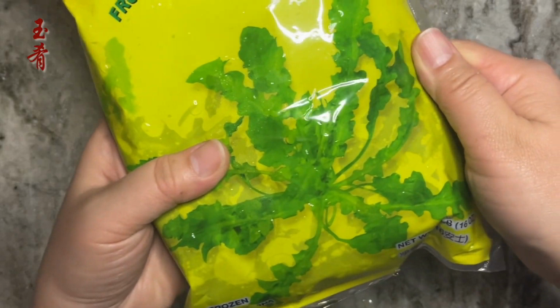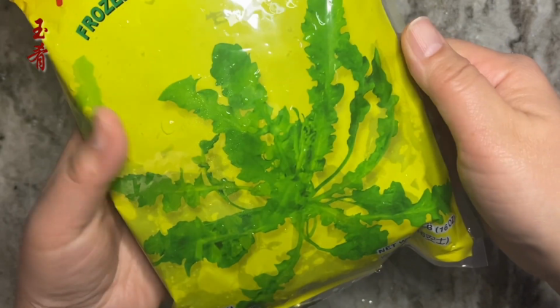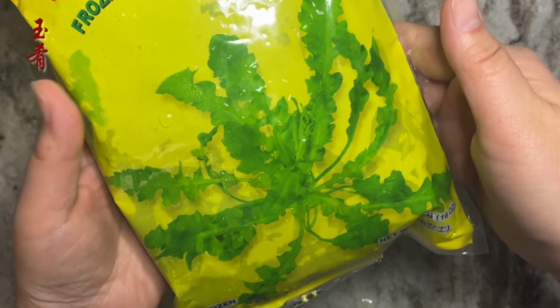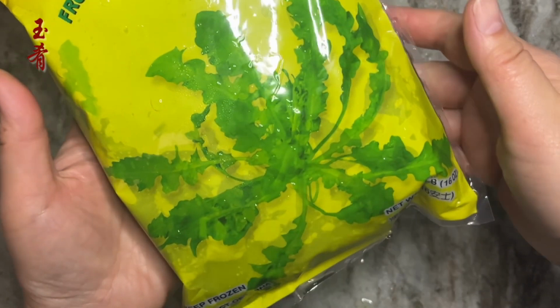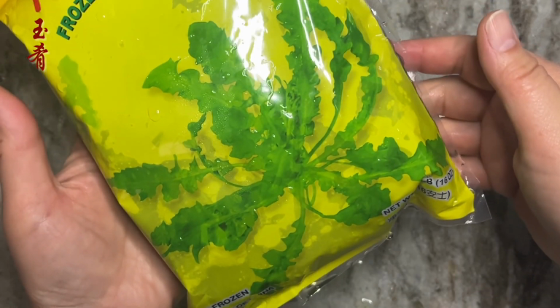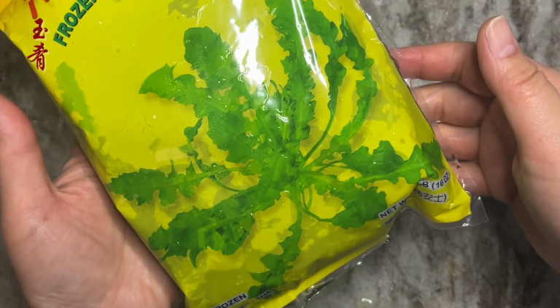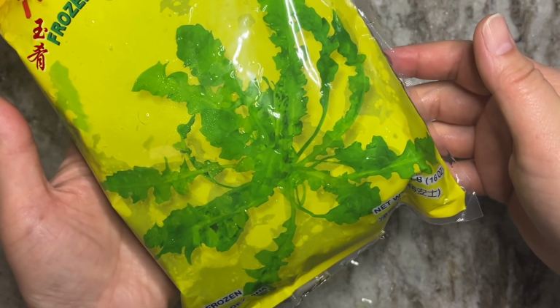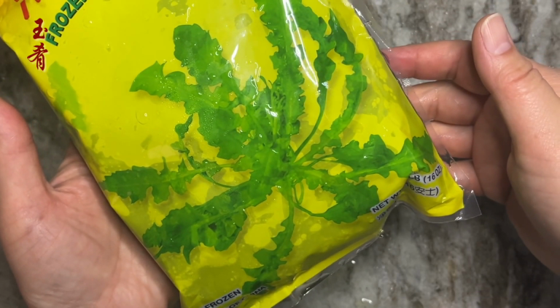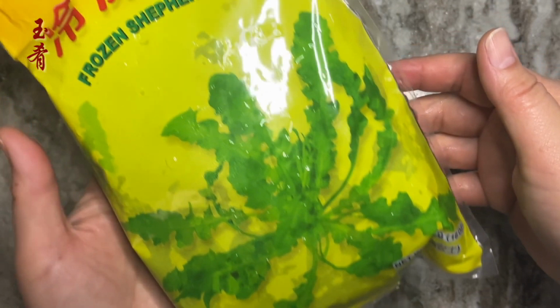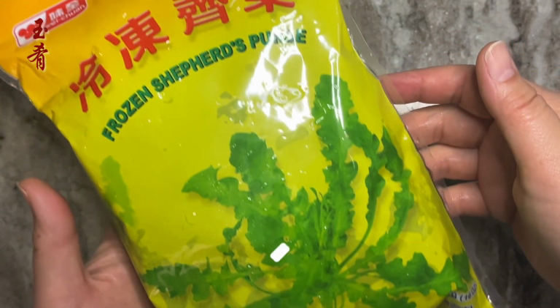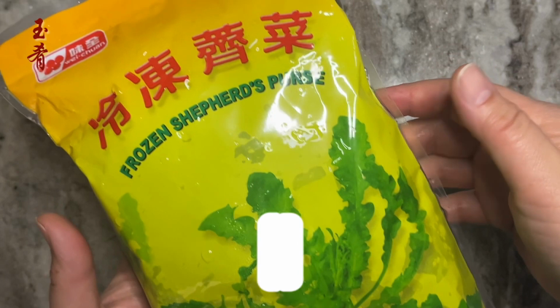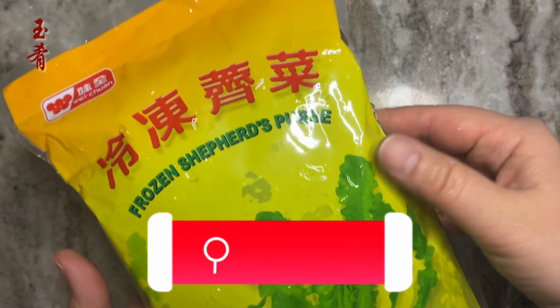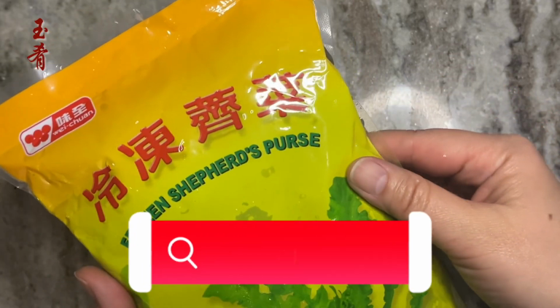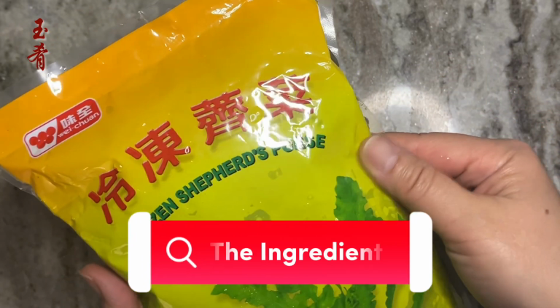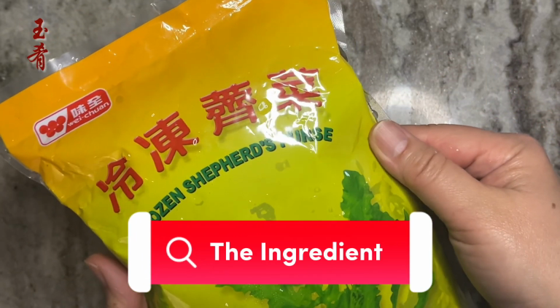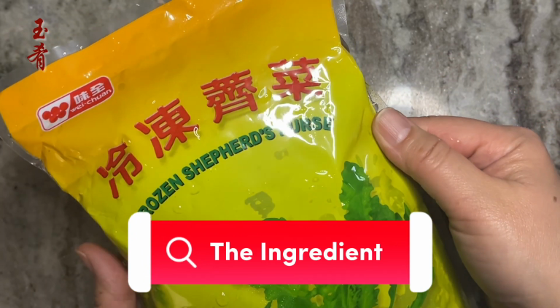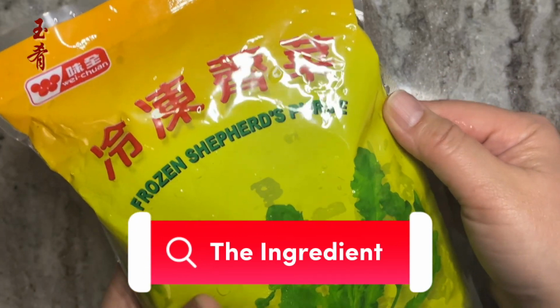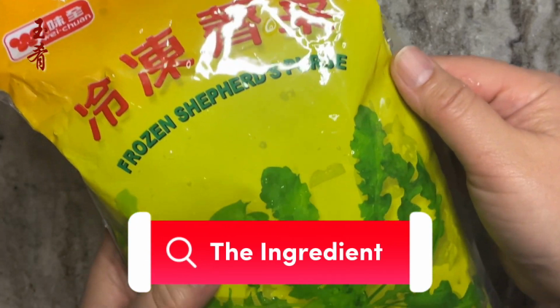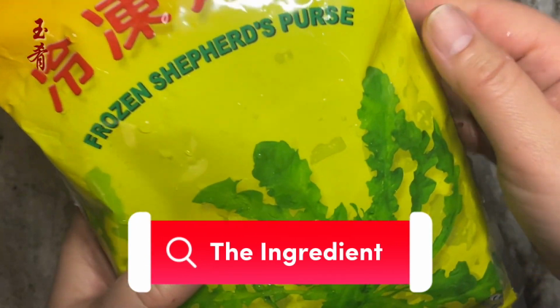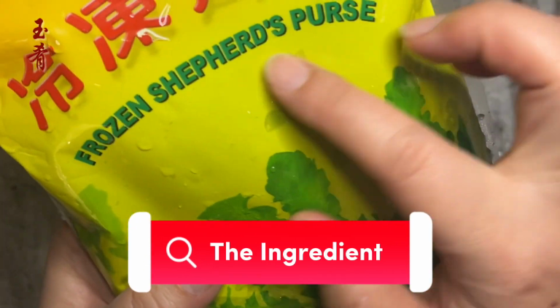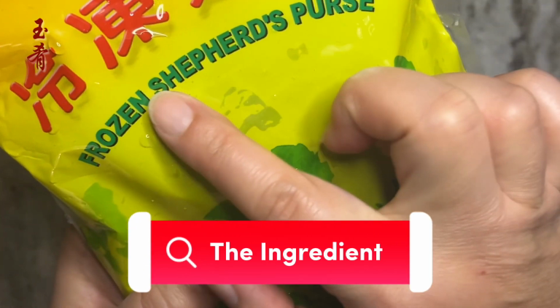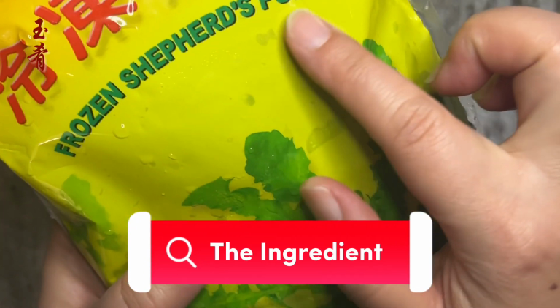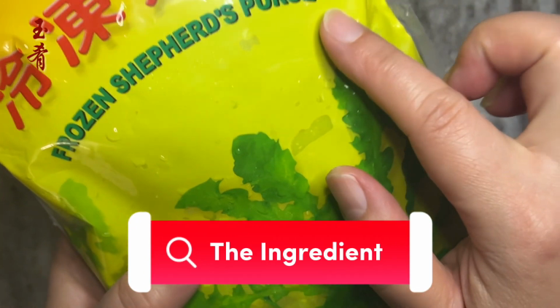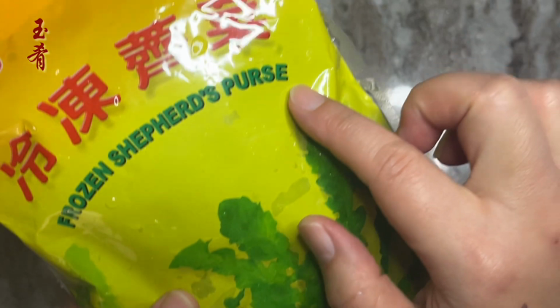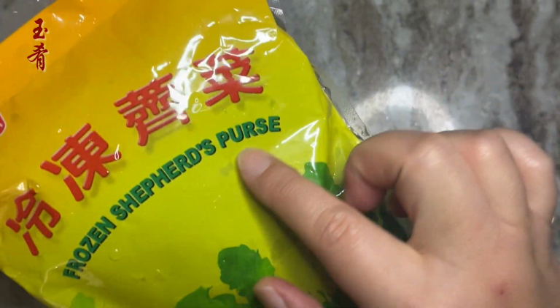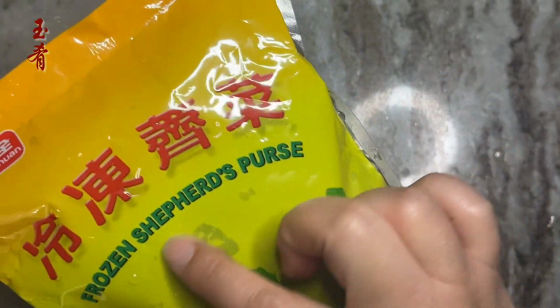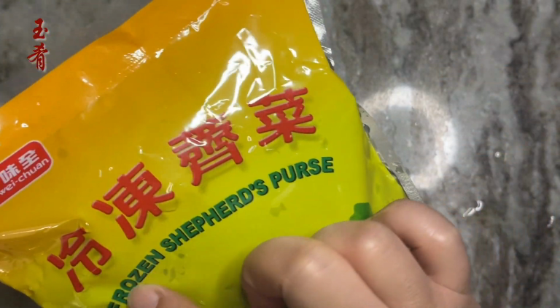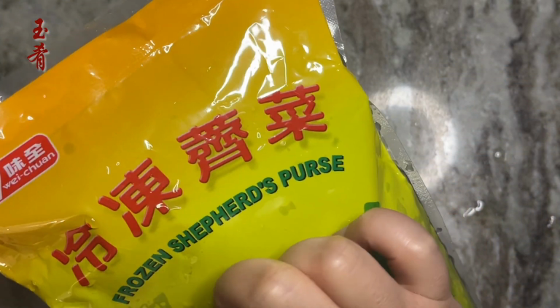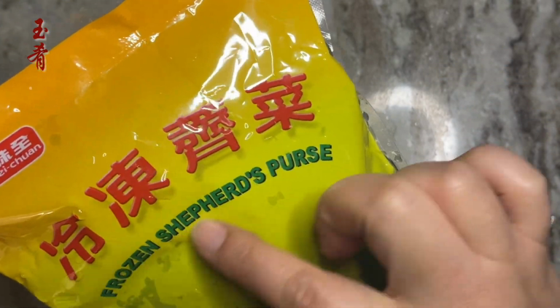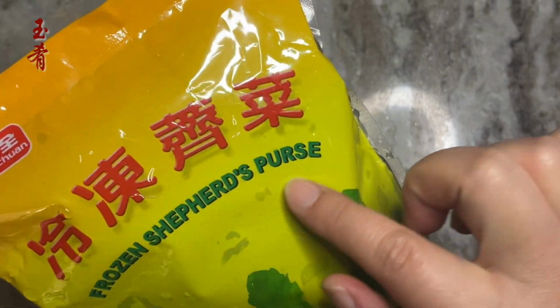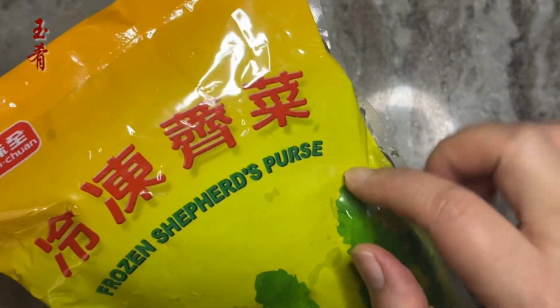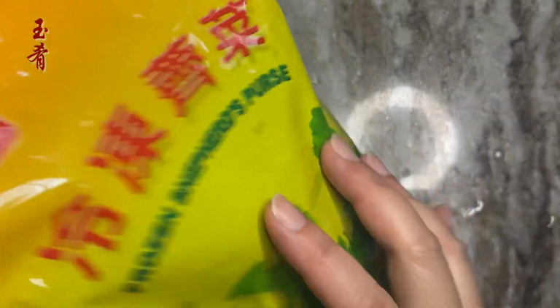Some weeds are edible. Shepherd's Purse is one of them. Today I'm going to show you how to make delicious dumpling filling using this very common weed that may well be present in your backyard.